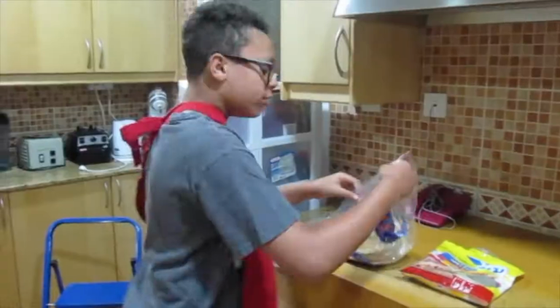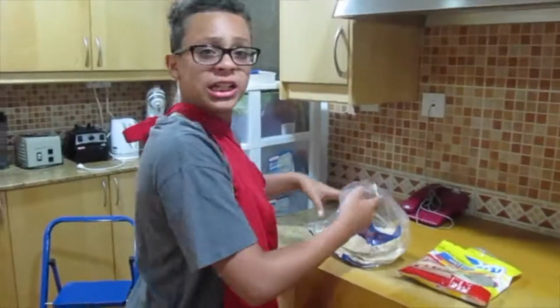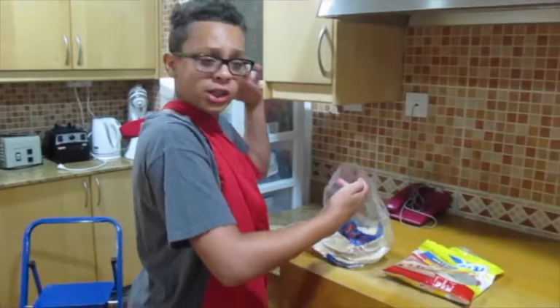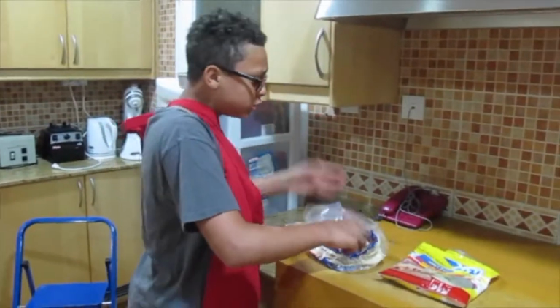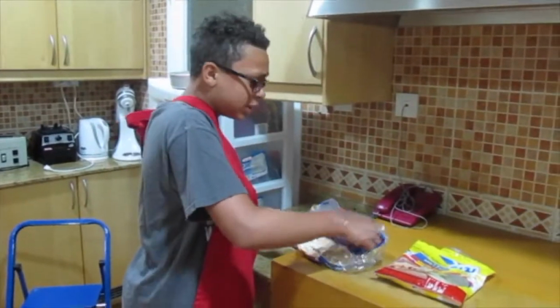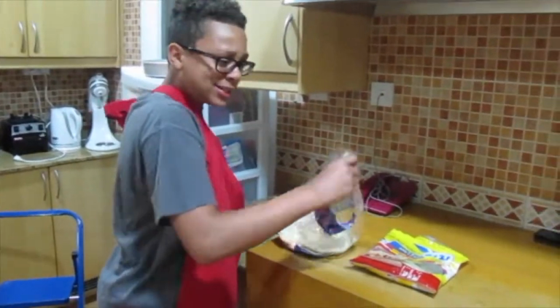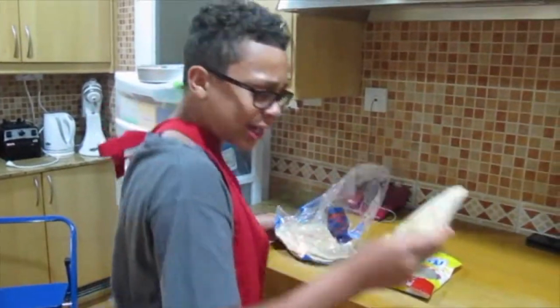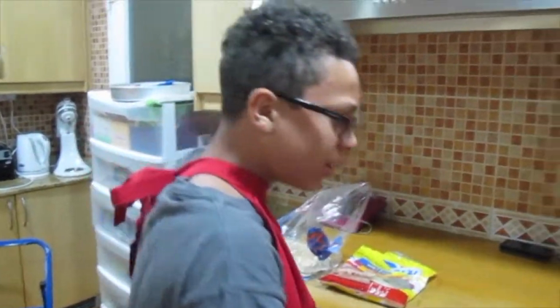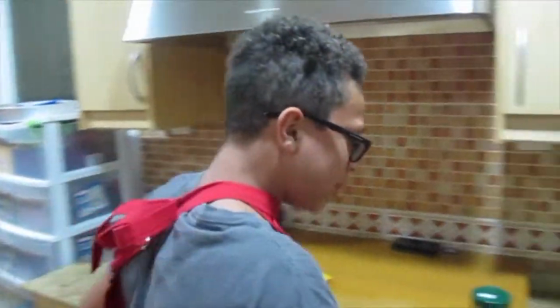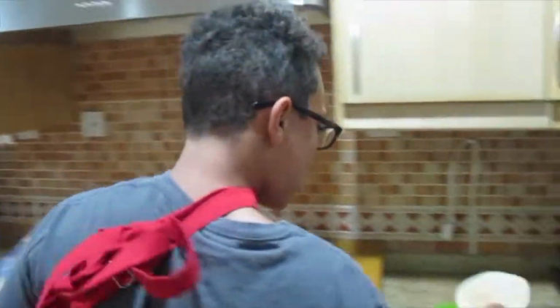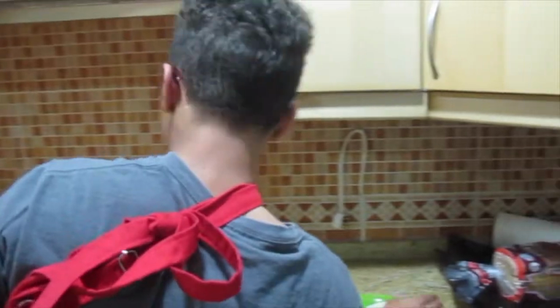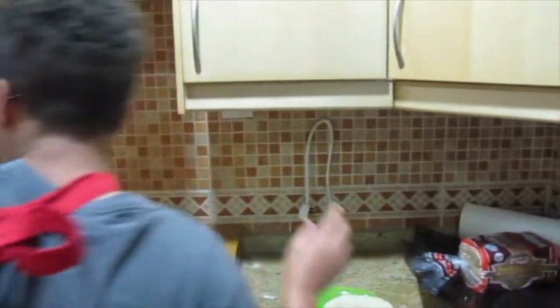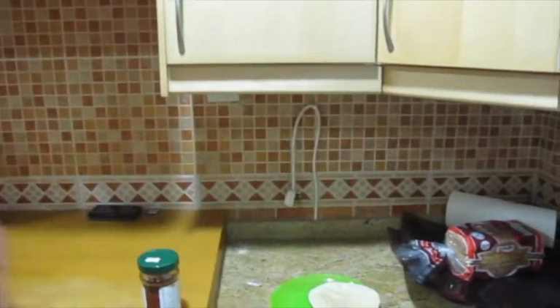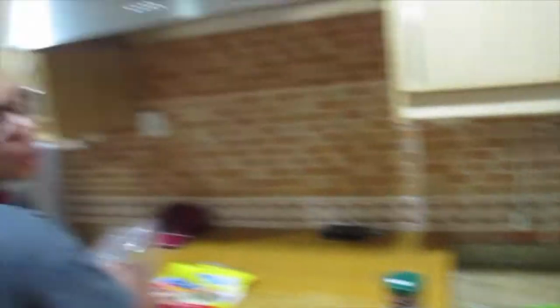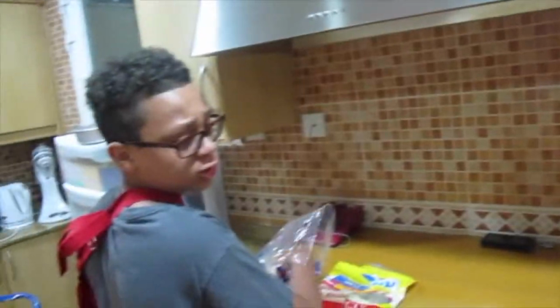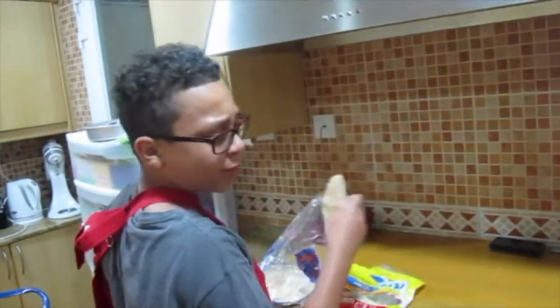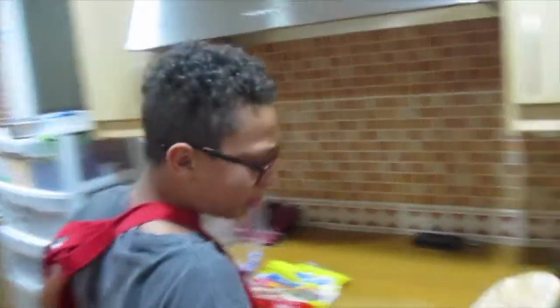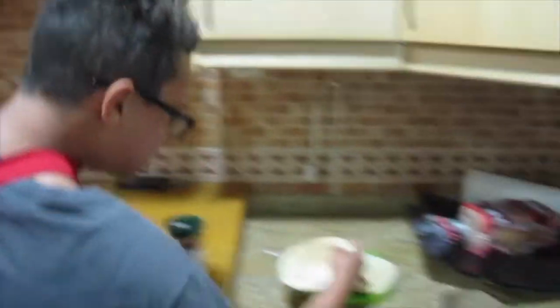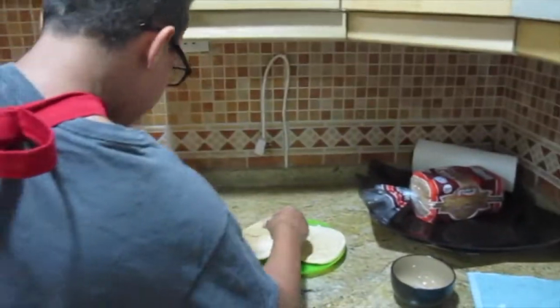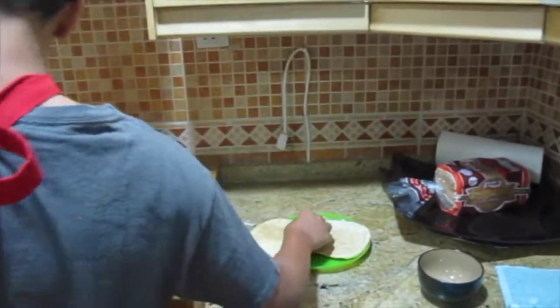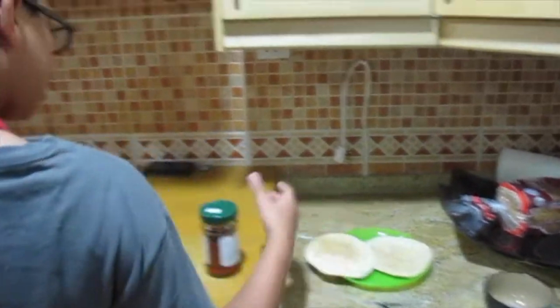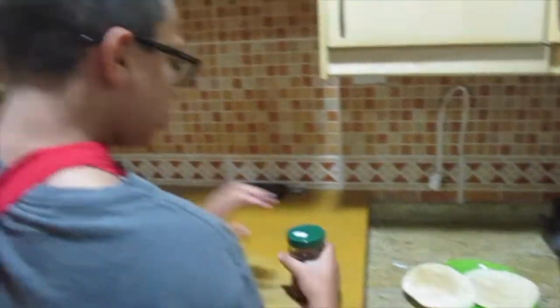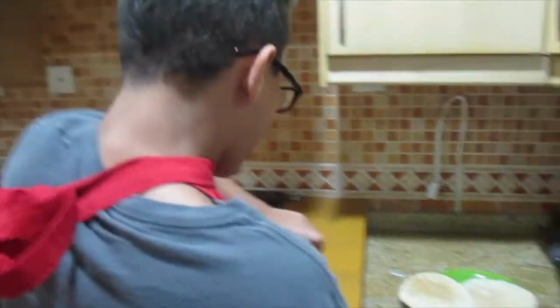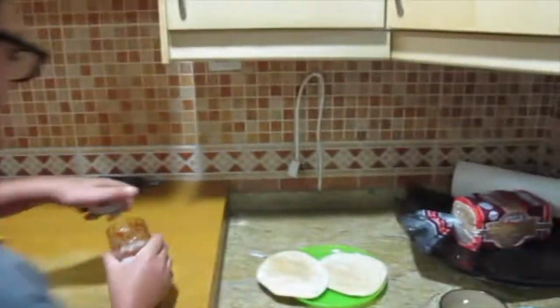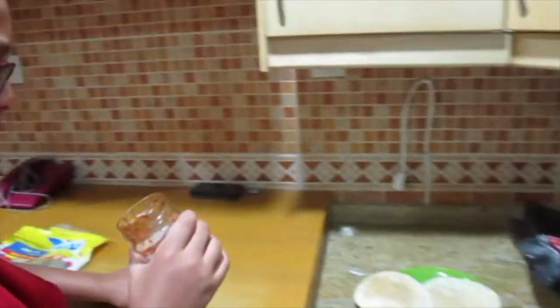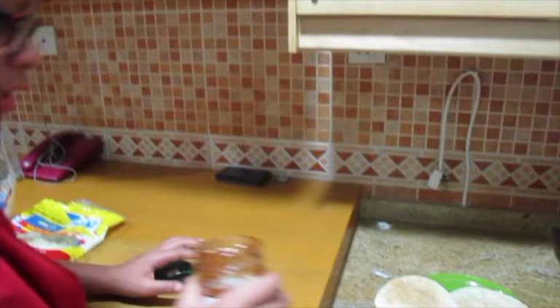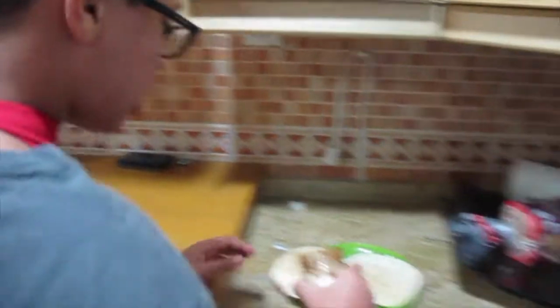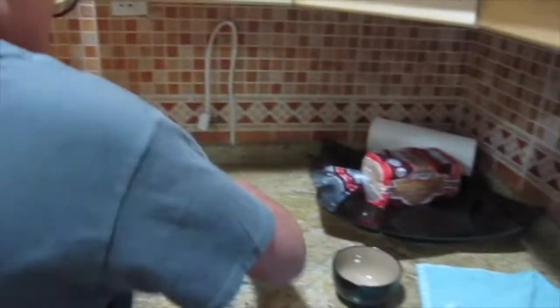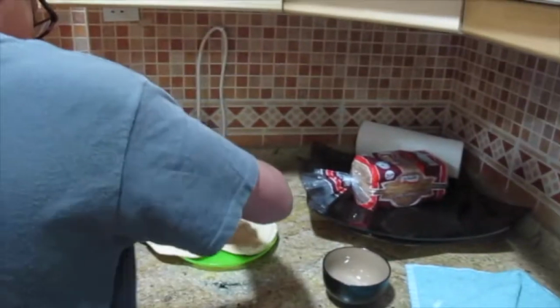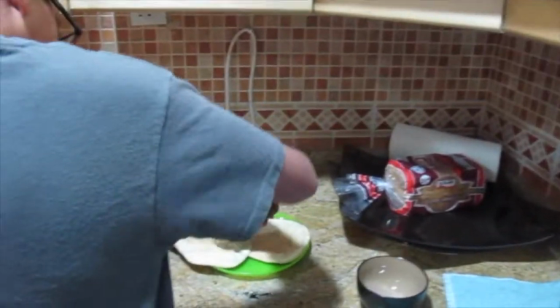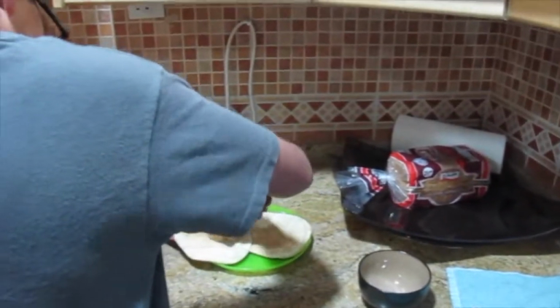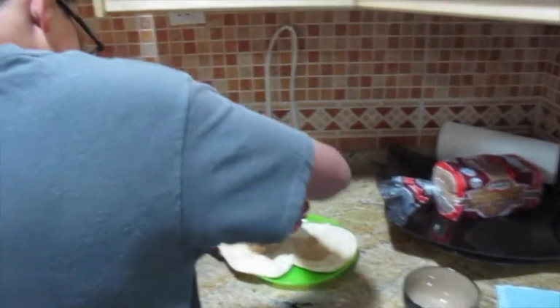First thing you want to do is take the pita bread. You want to make two personal pizzas. And then you want to take the pizza sauce and just pour it on there.